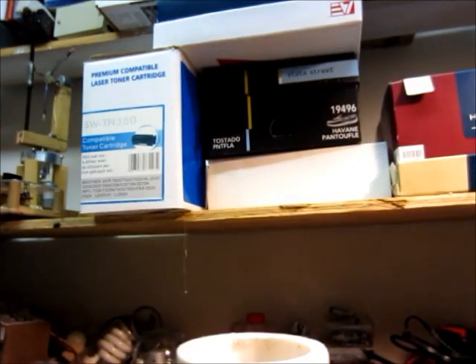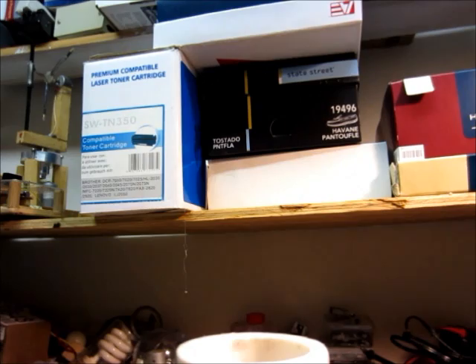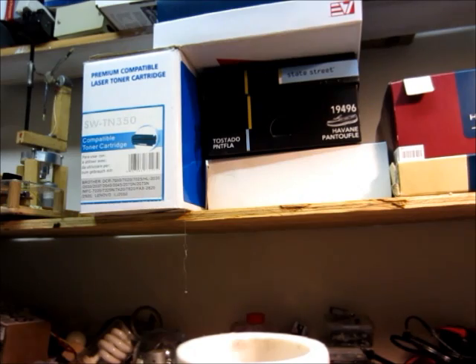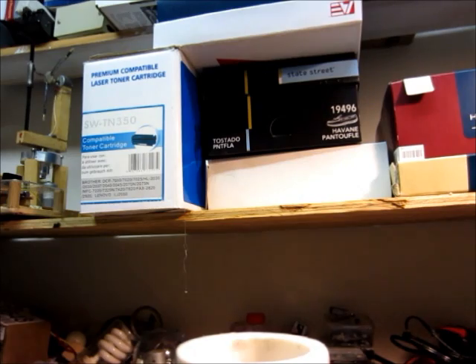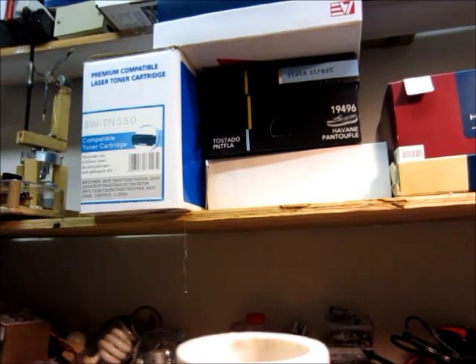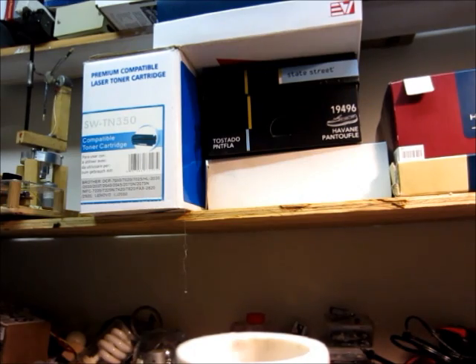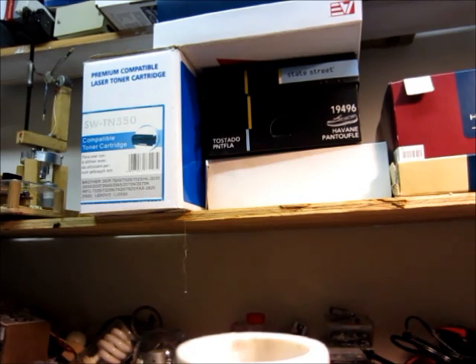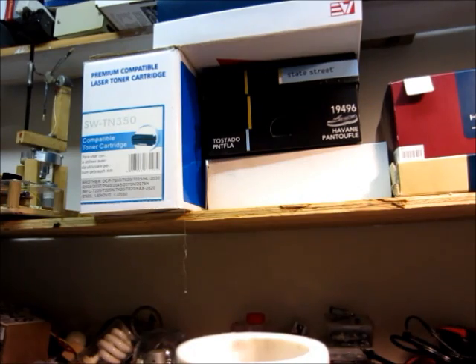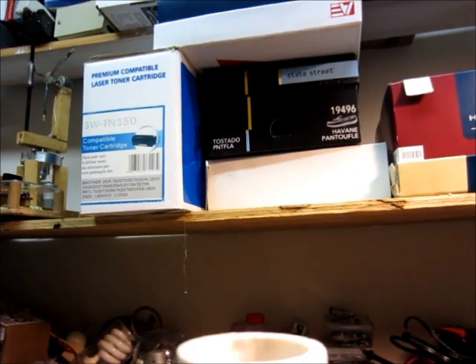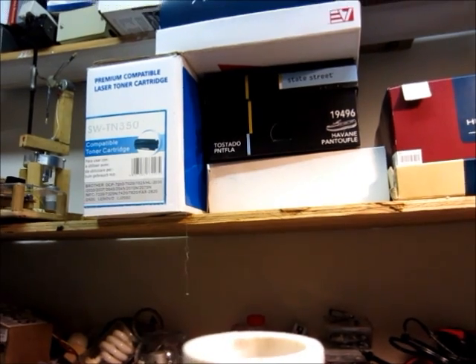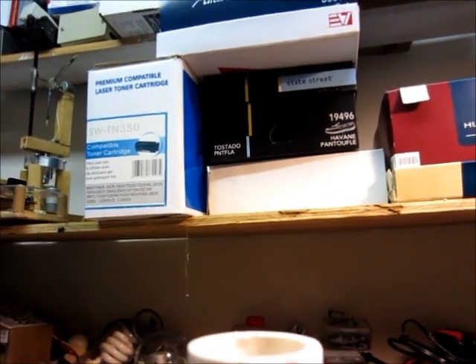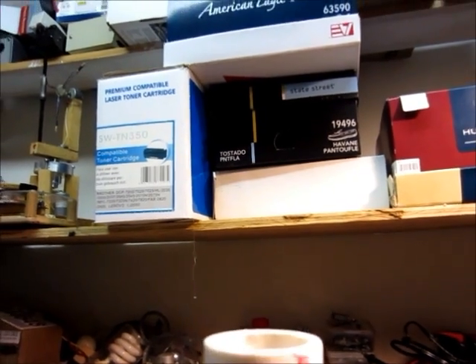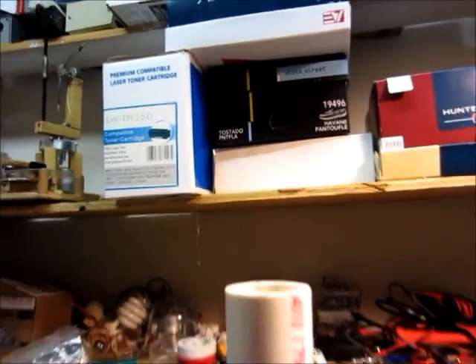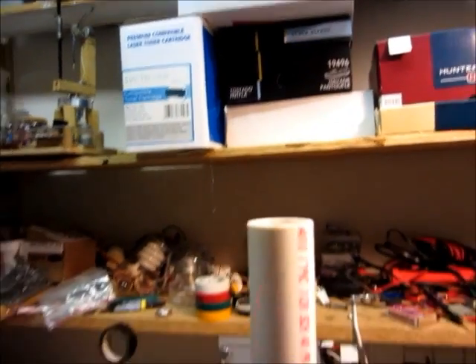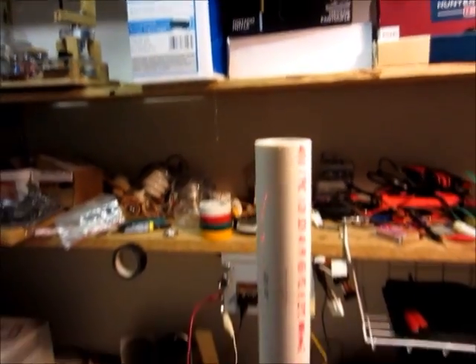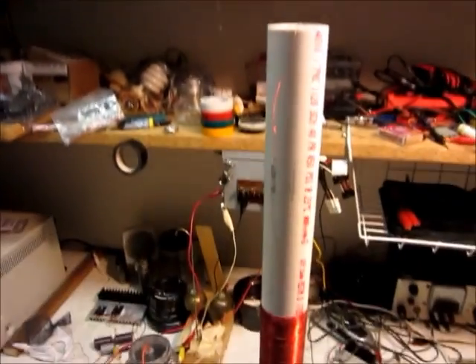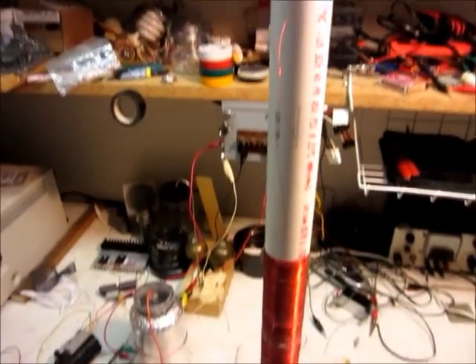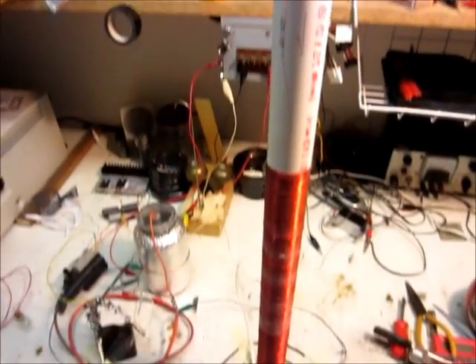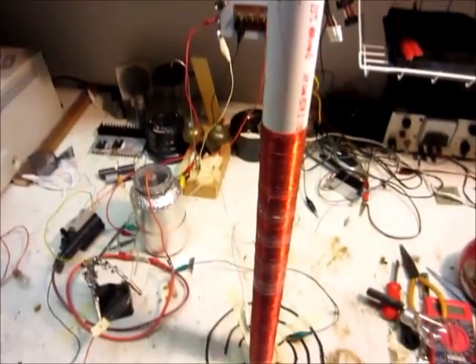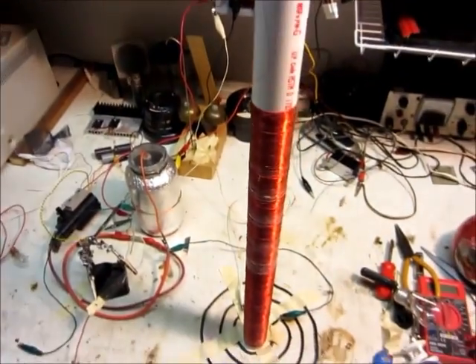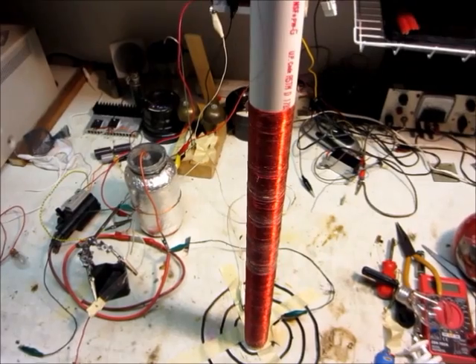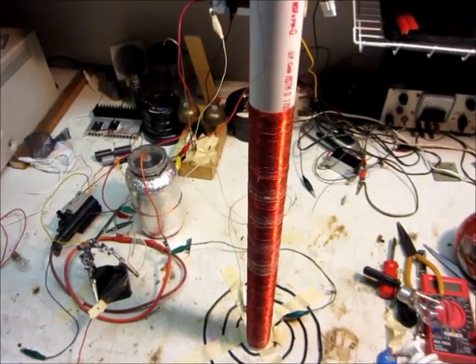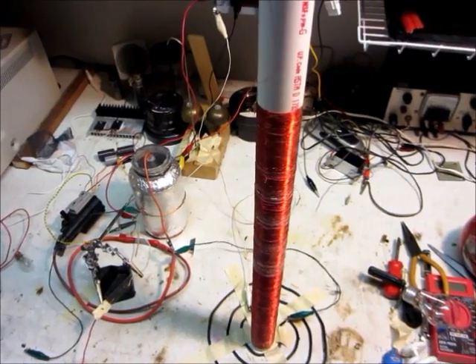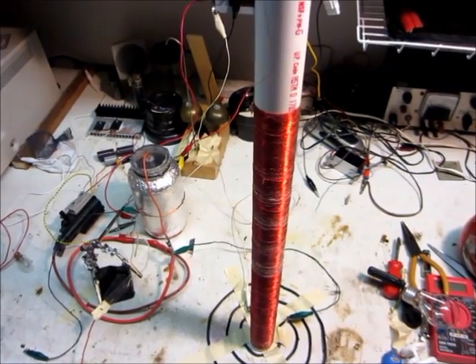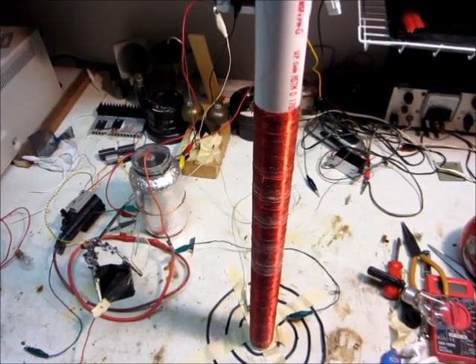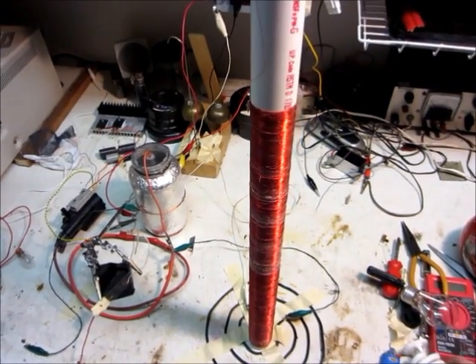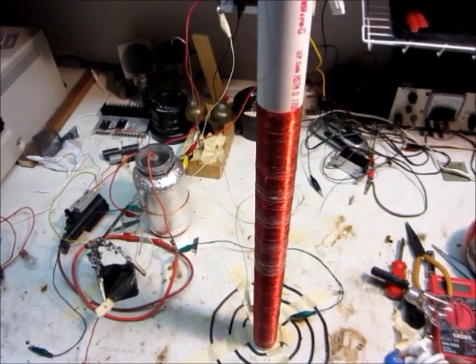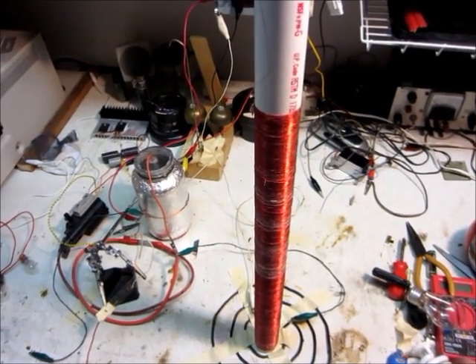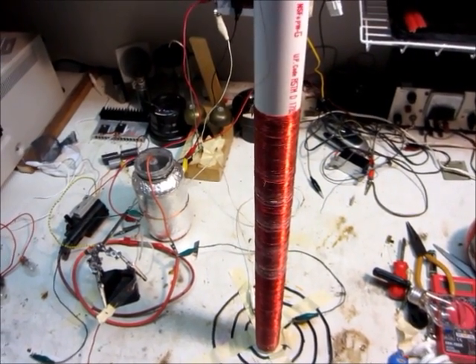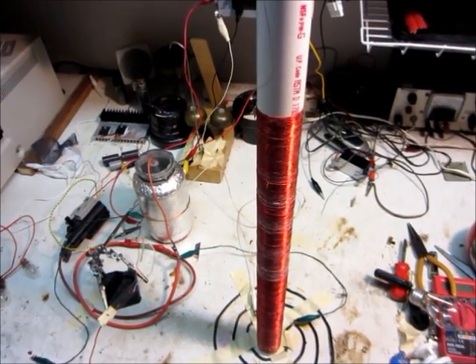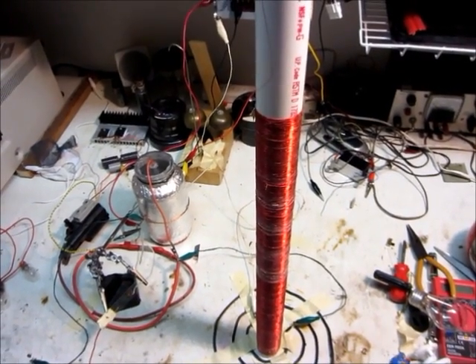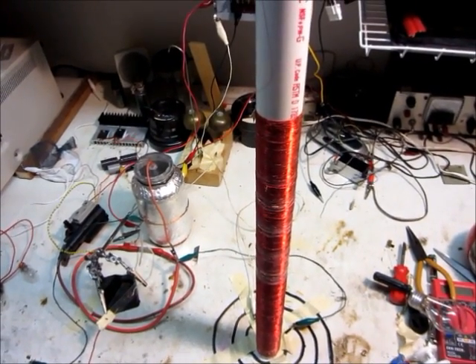It works pretty good — well, it works okay. So there's my Tesla coil. Thanks for watching!